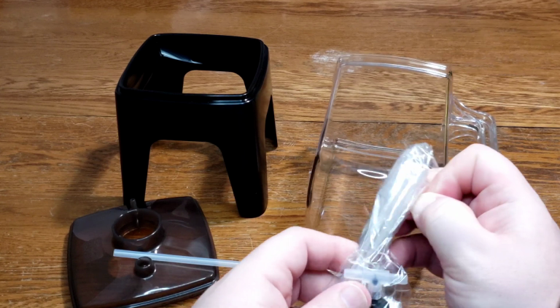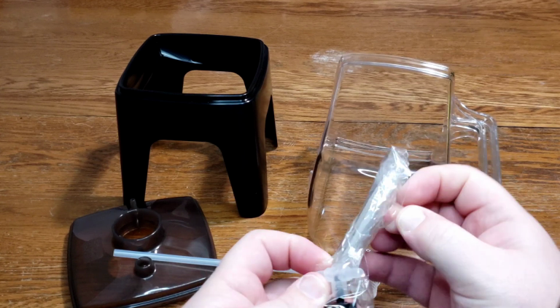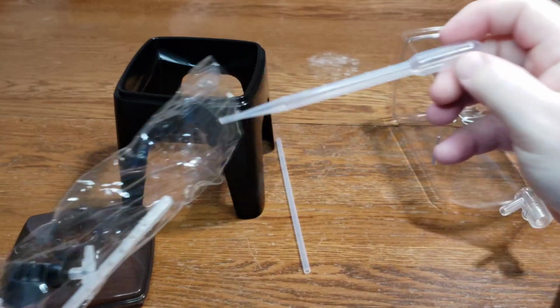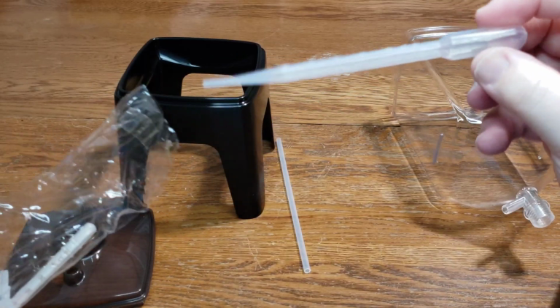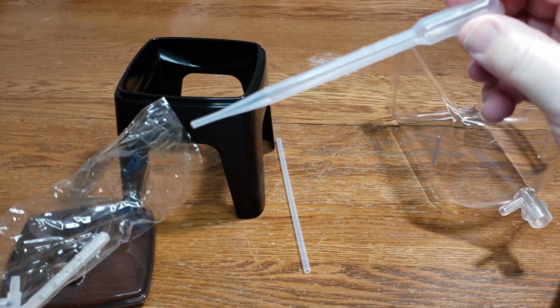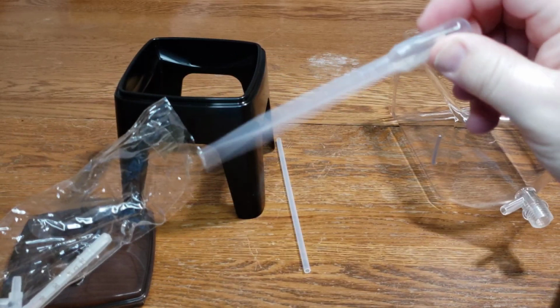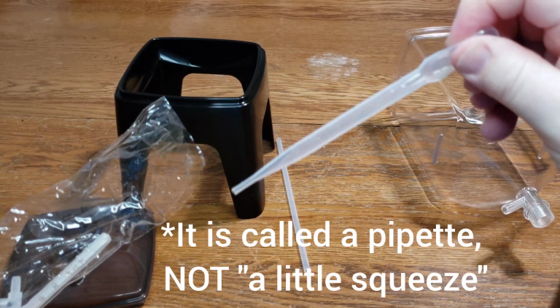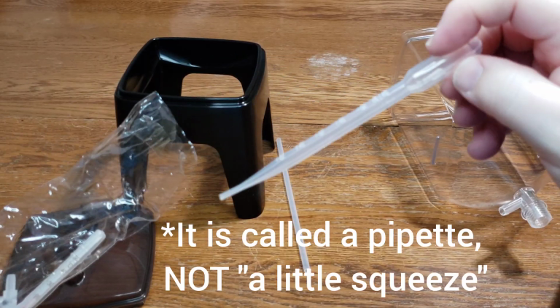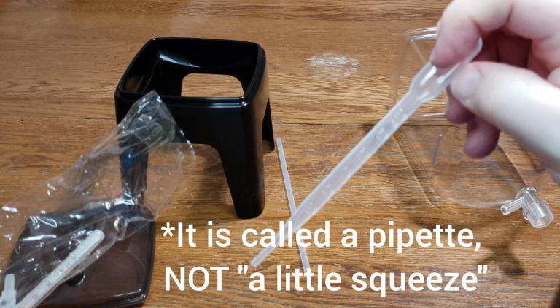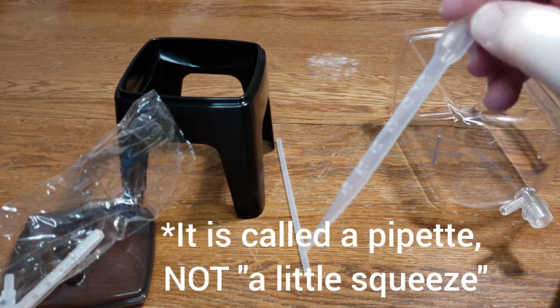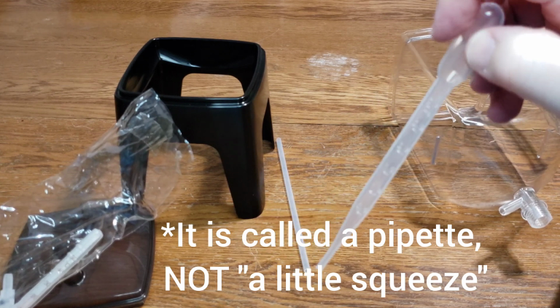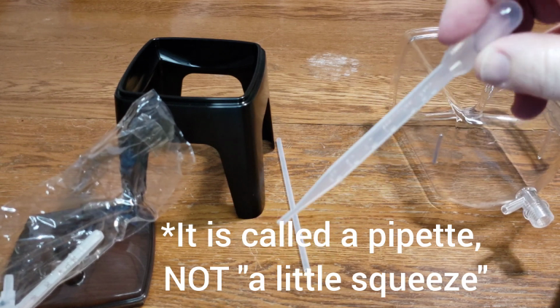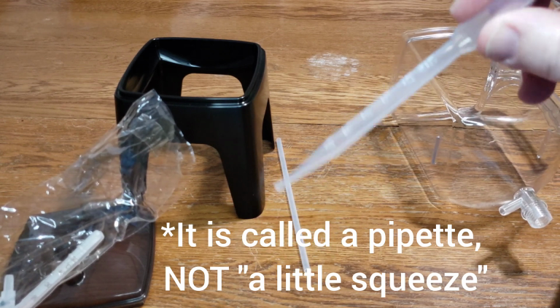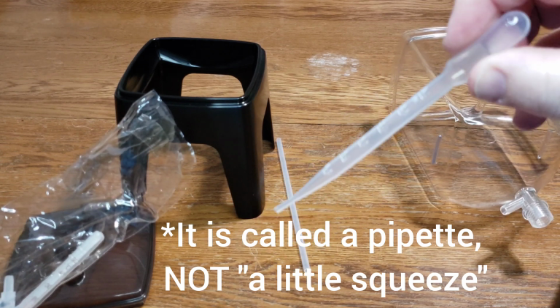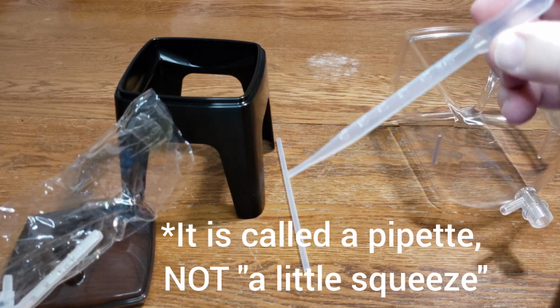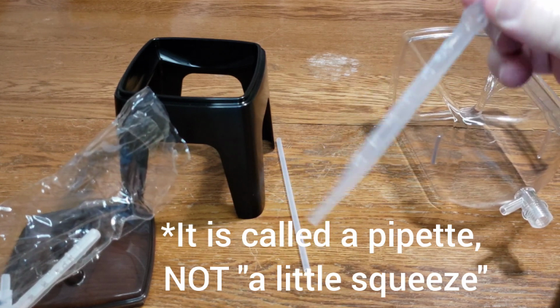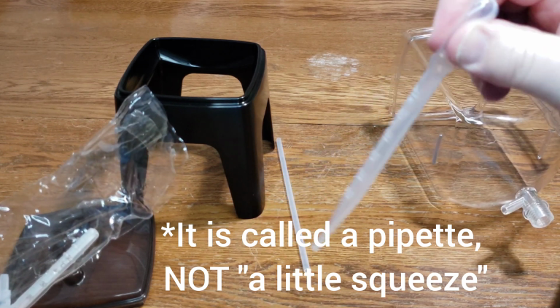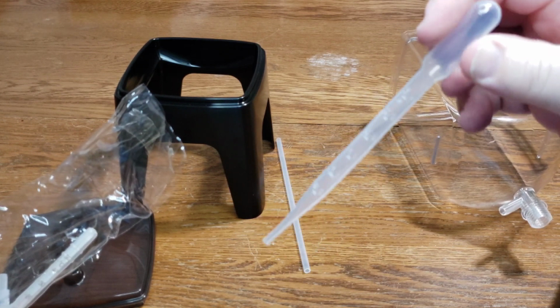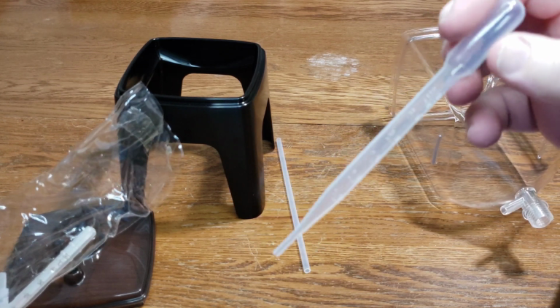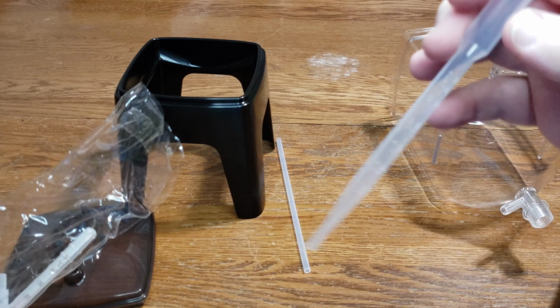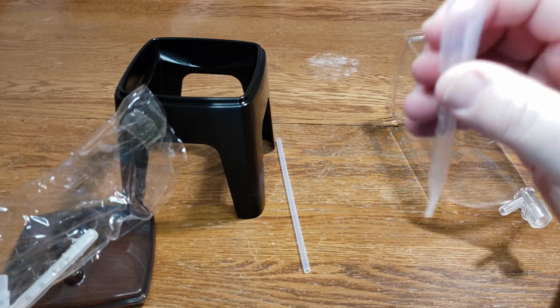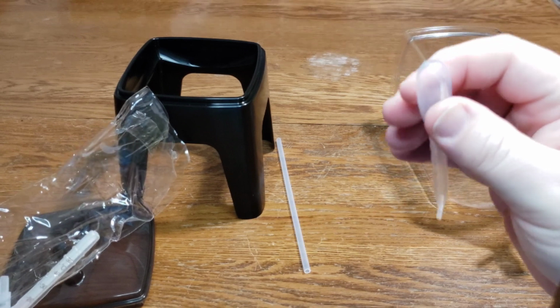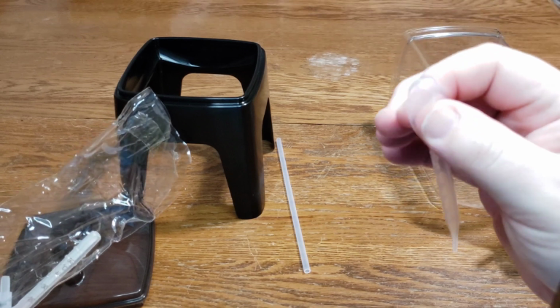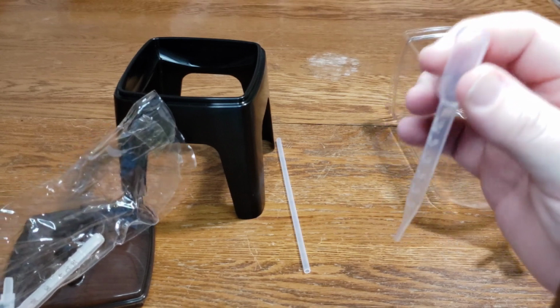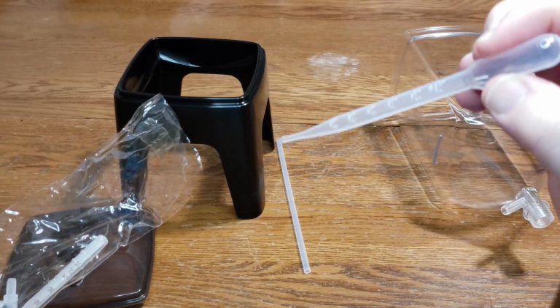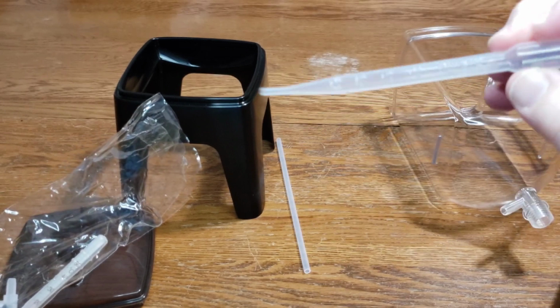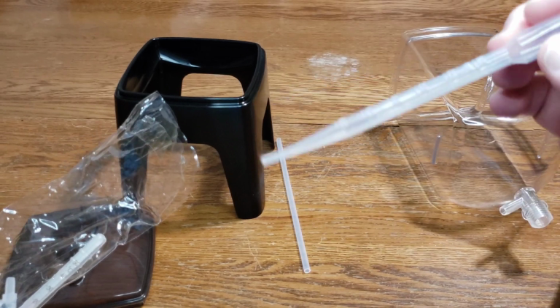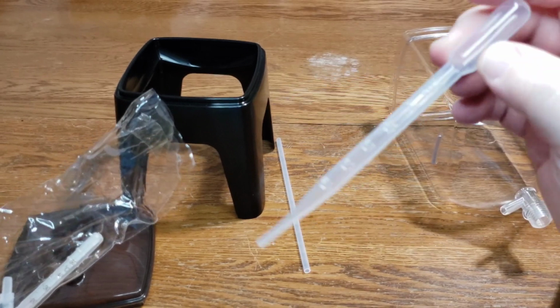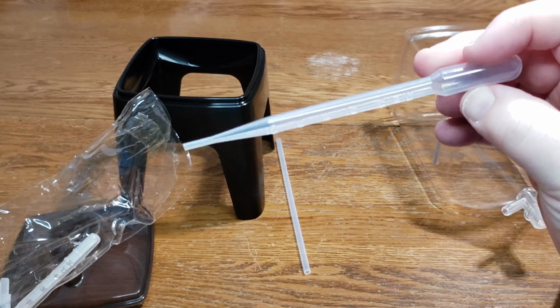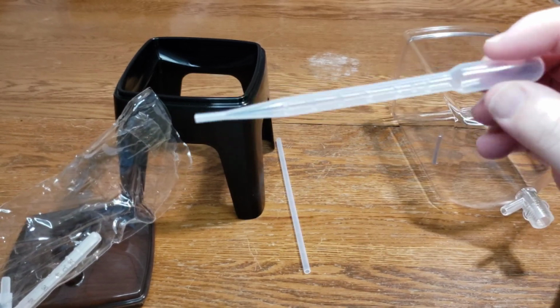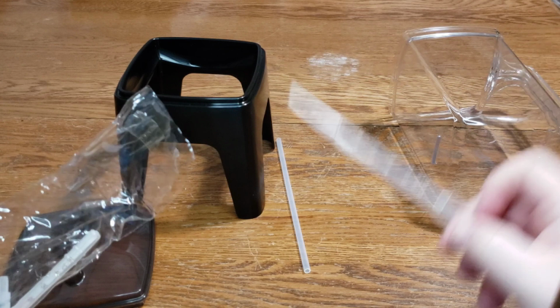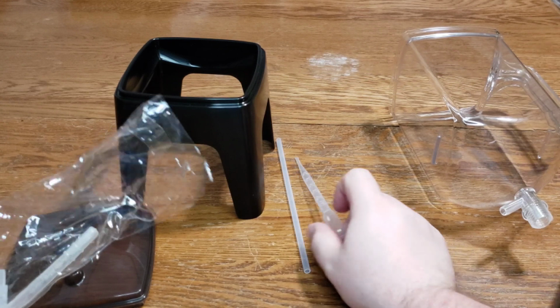In this bag, the first thing we have is a little squeeze pipette. This is great if you want to get your shrimp out. It's not the best plastic and I don't know how long it will last, but it does come with one if you don't have one.